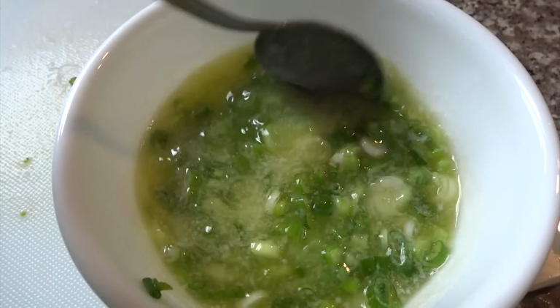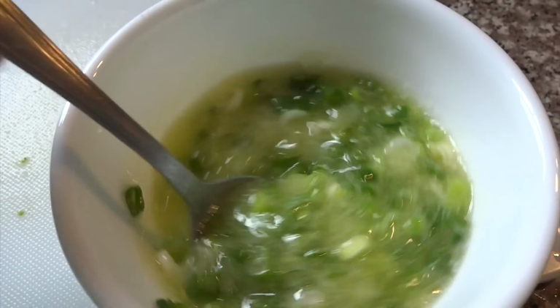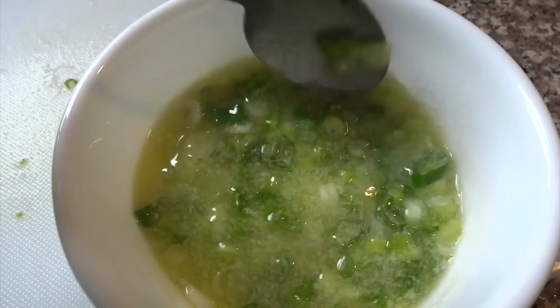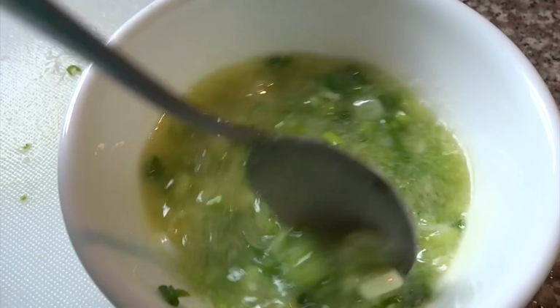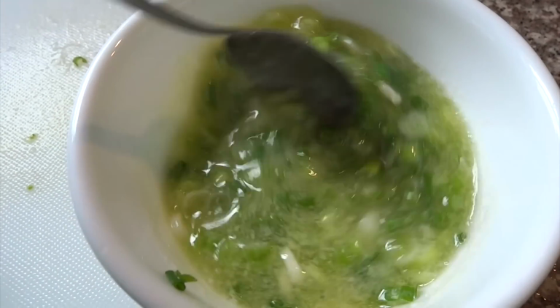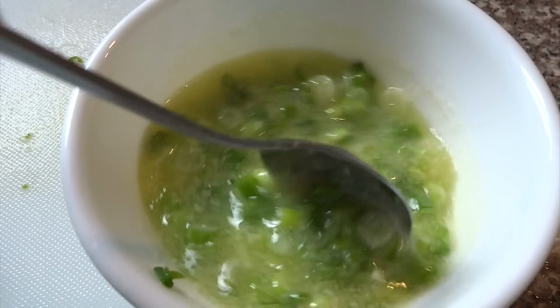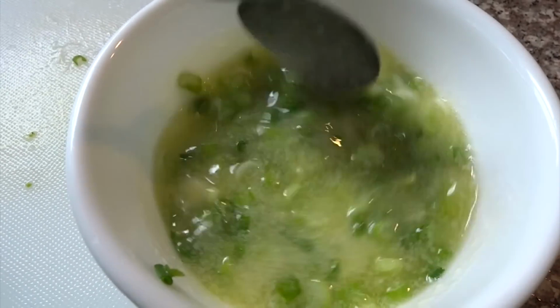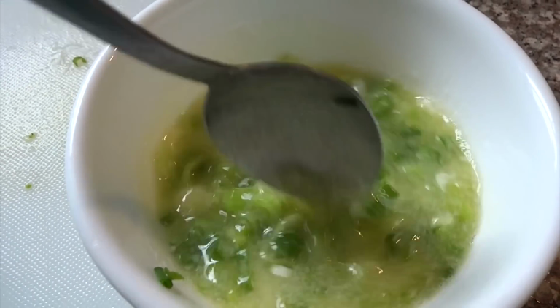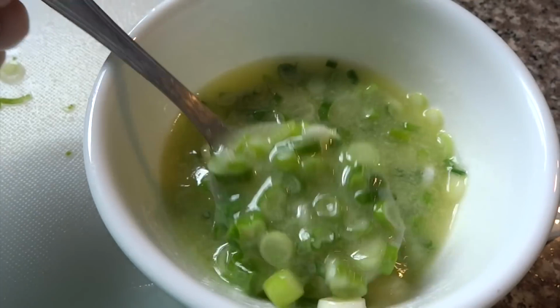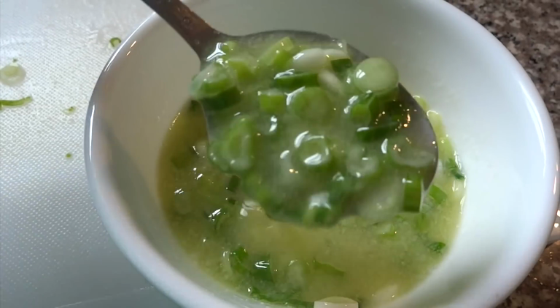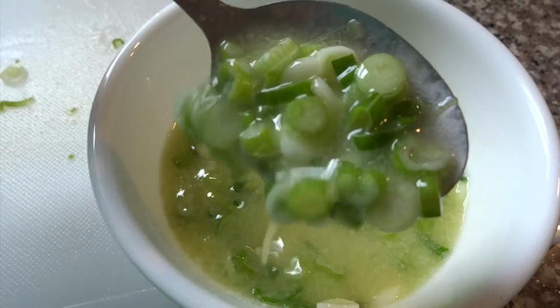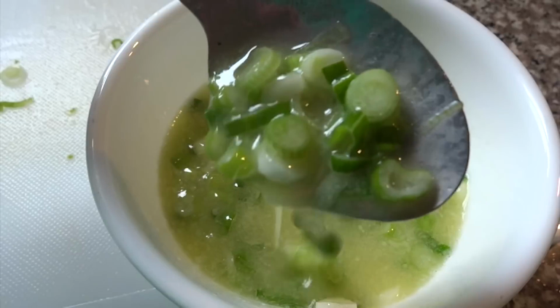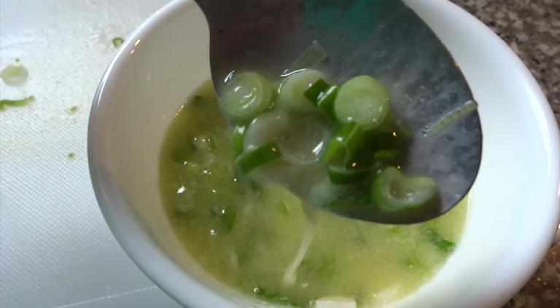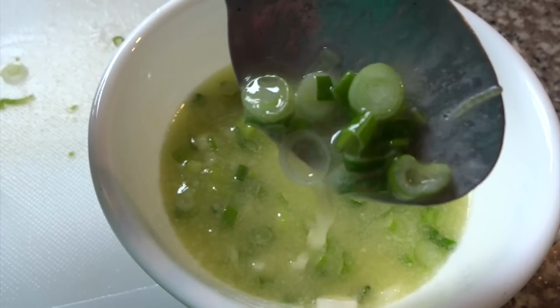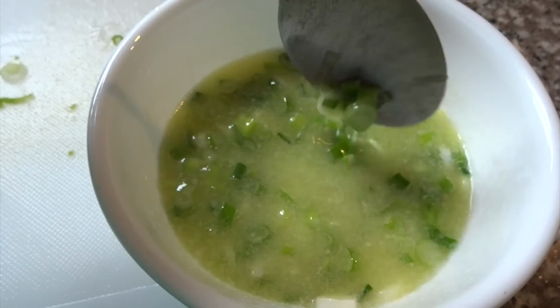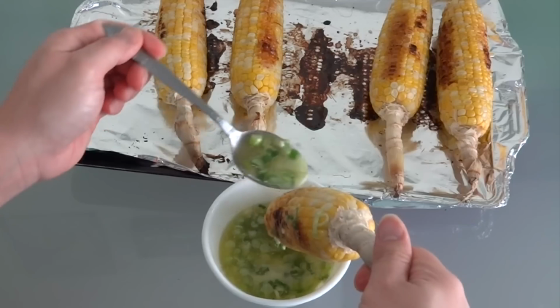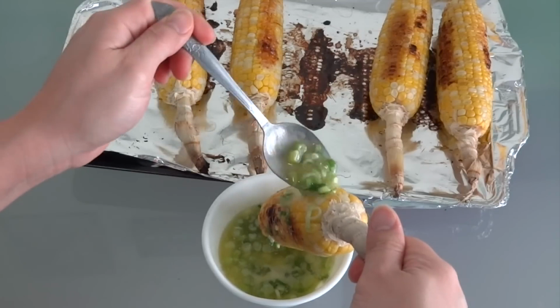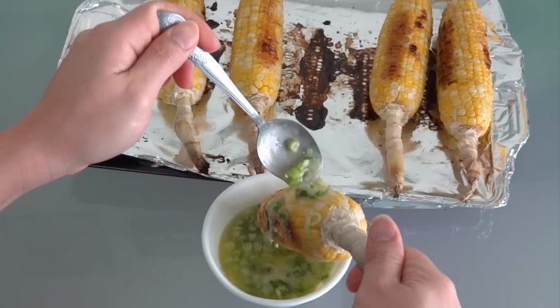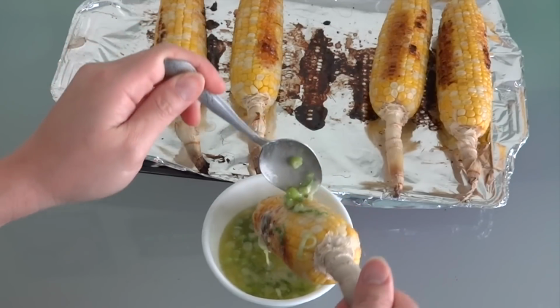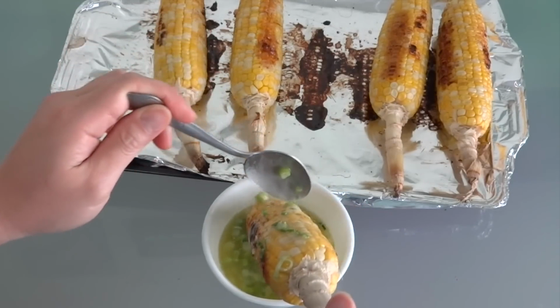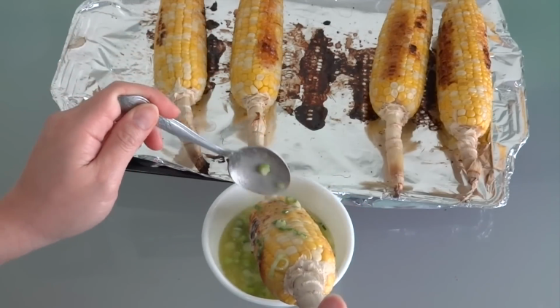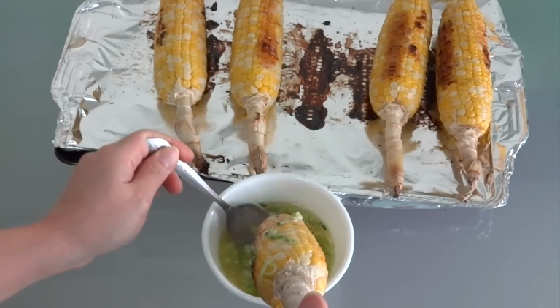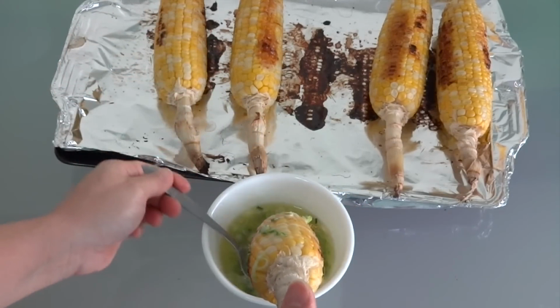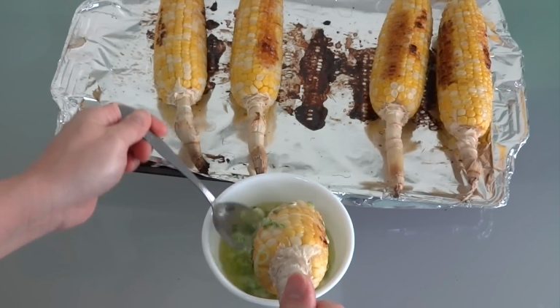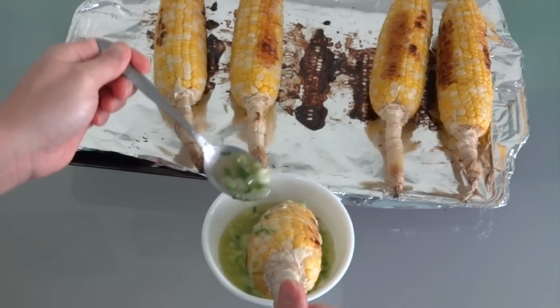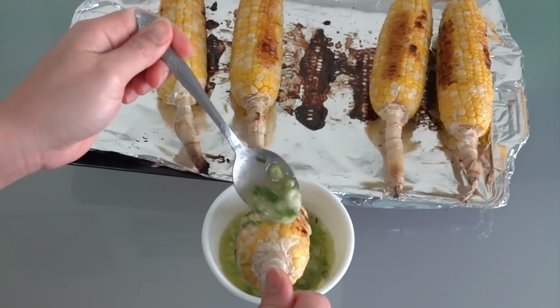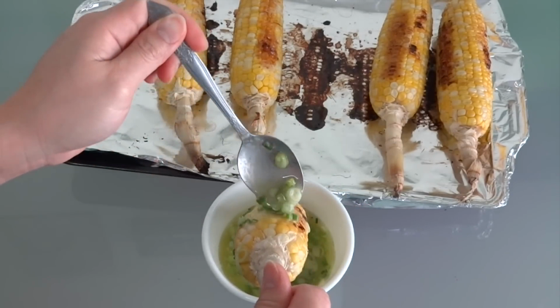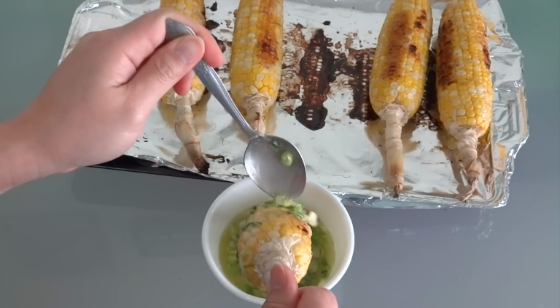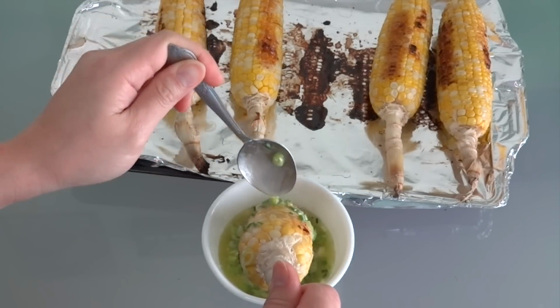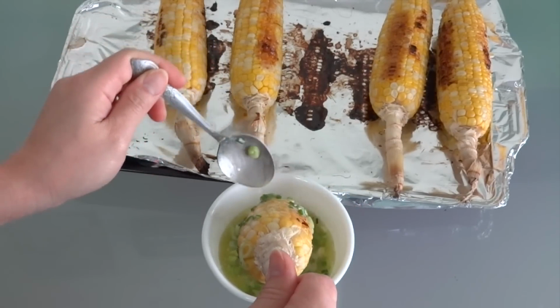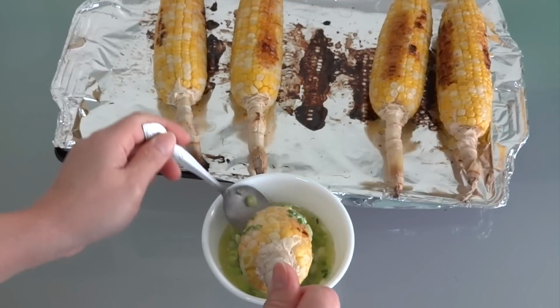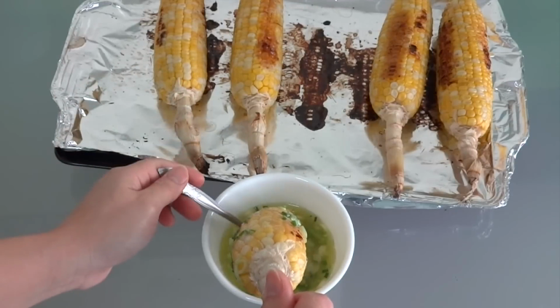I think the corn is ready by now. Take the corn off the oven and use a spoon to pour the butter scallion mixture all over the corn.